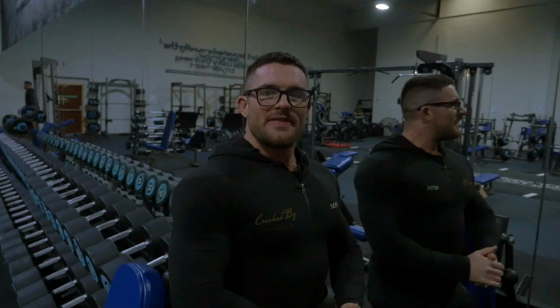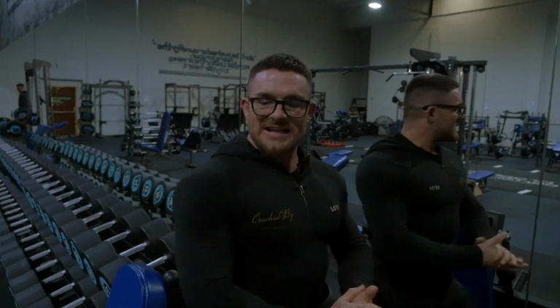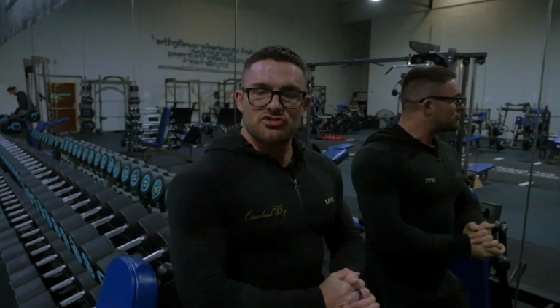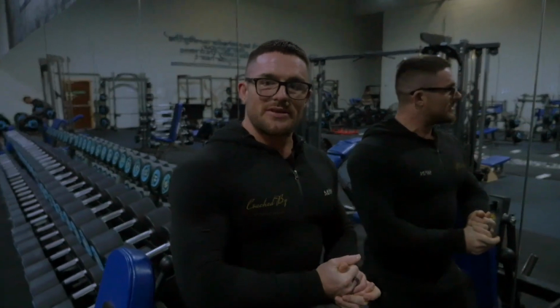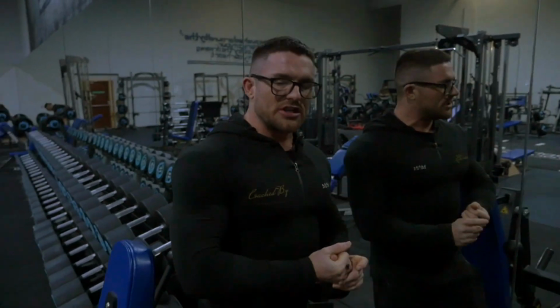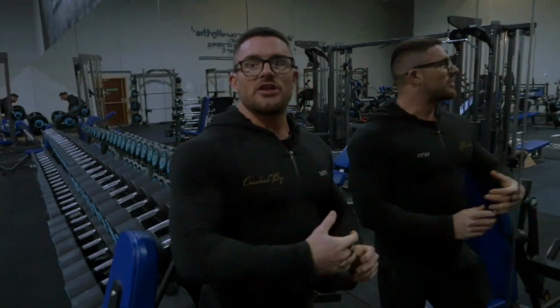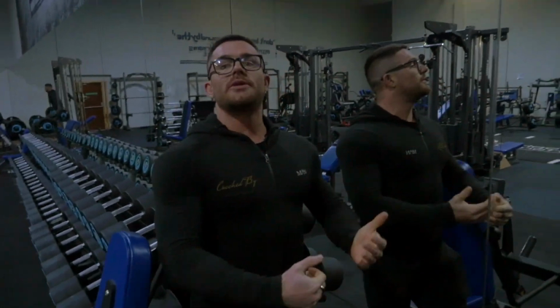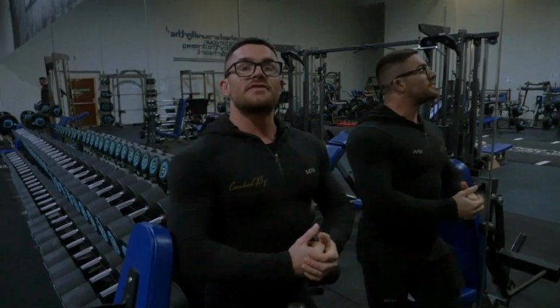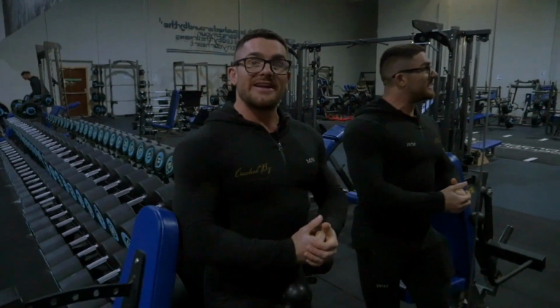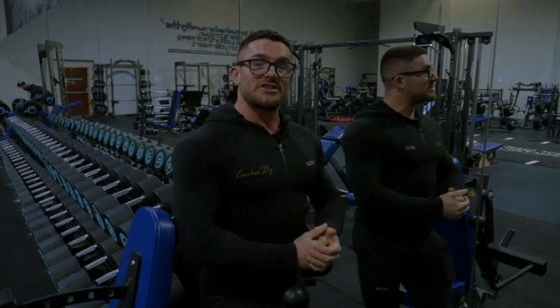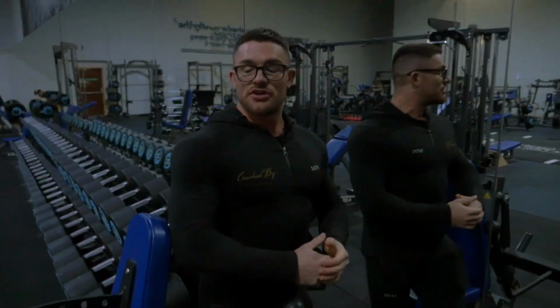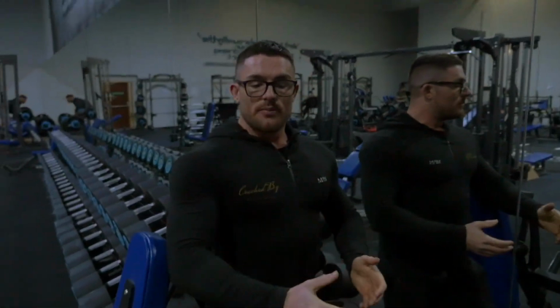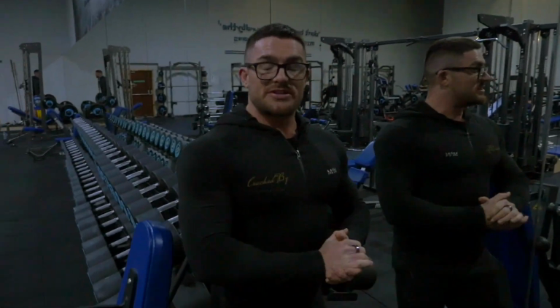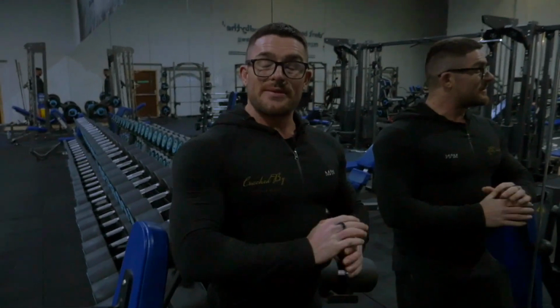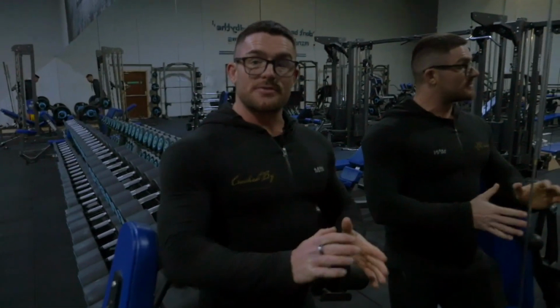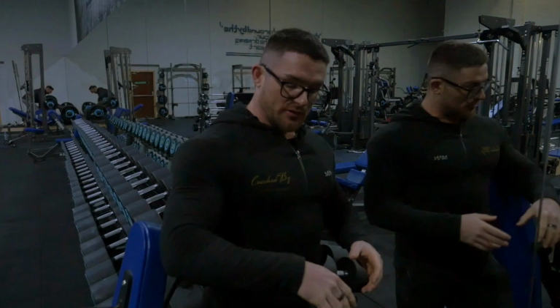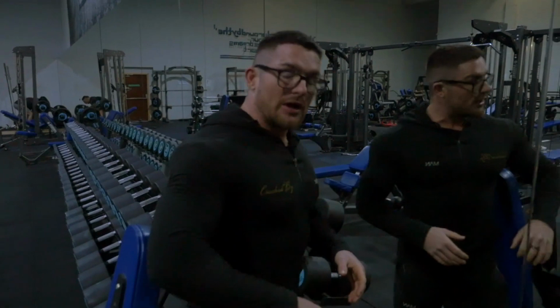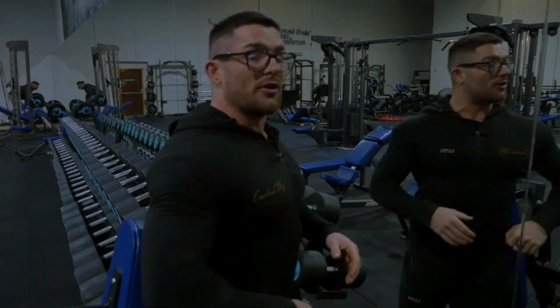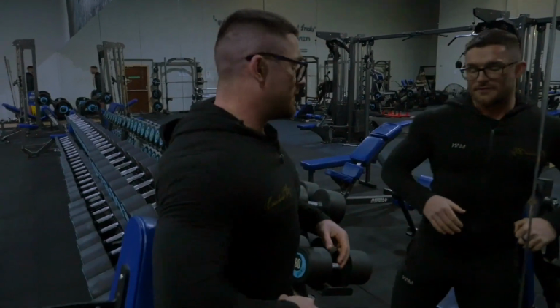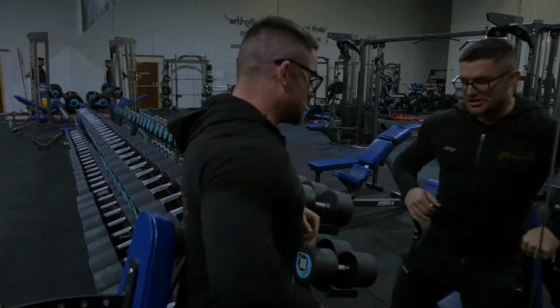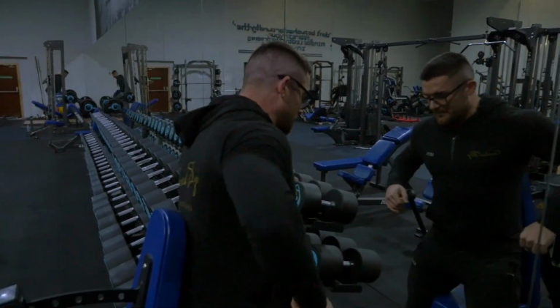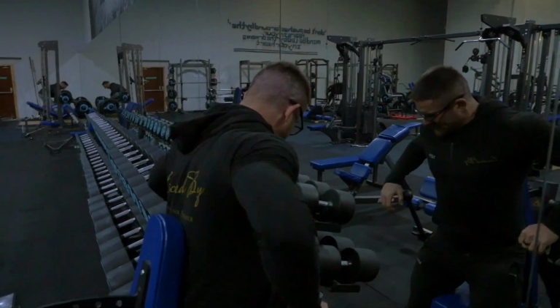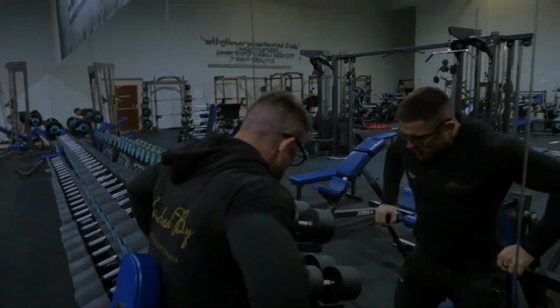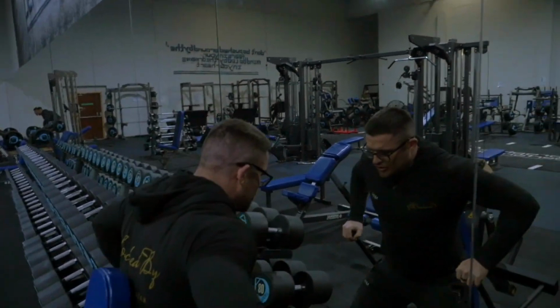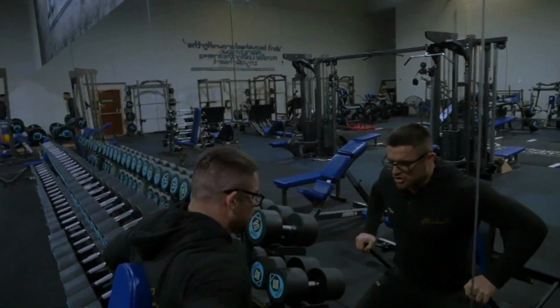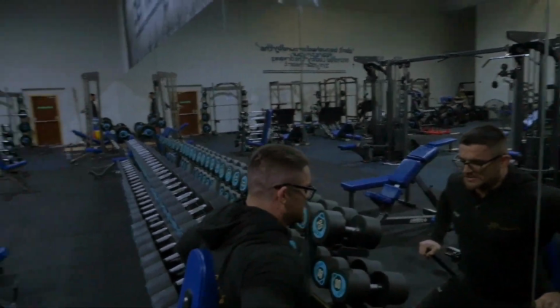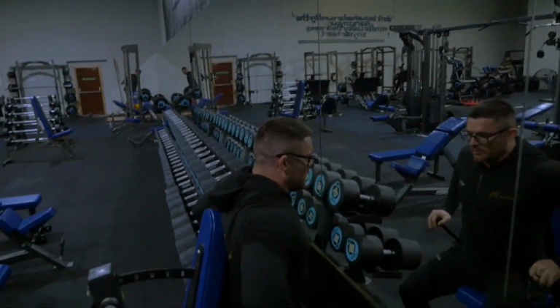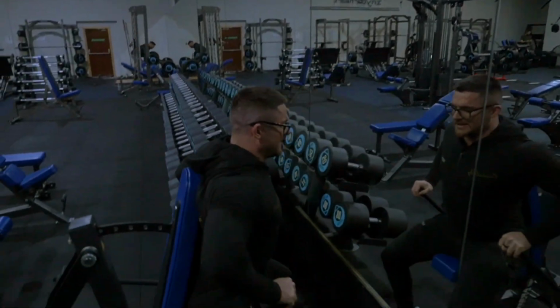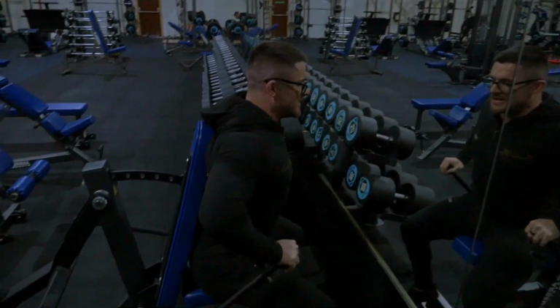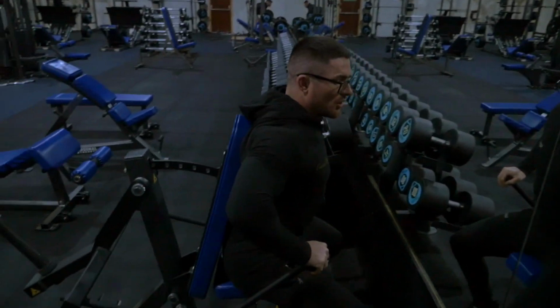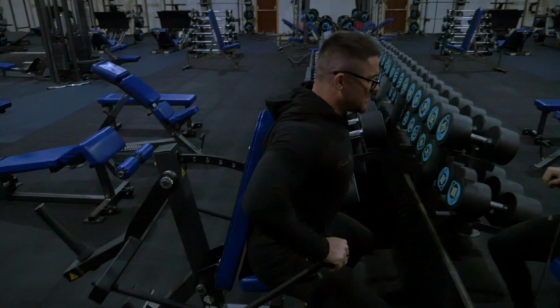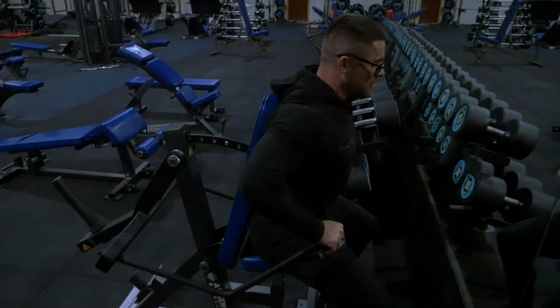The next exercise is the tricep dip machine. There are loads of variations of this, but the setup is the same throughout the whole process. Pull back into the bends, like we've always been doing.